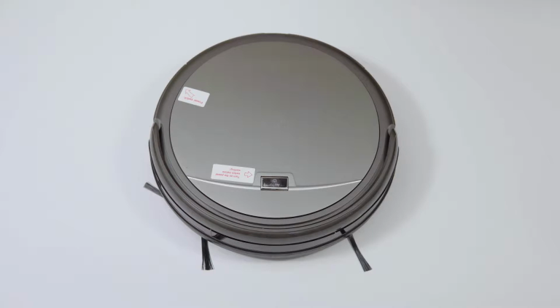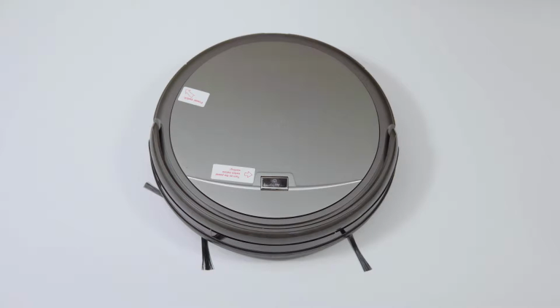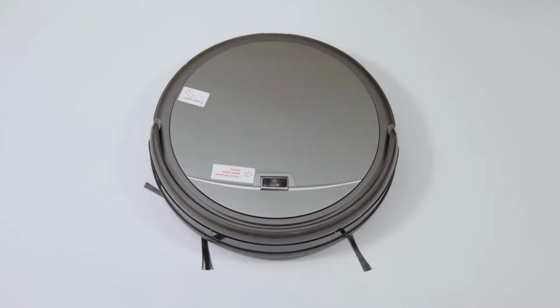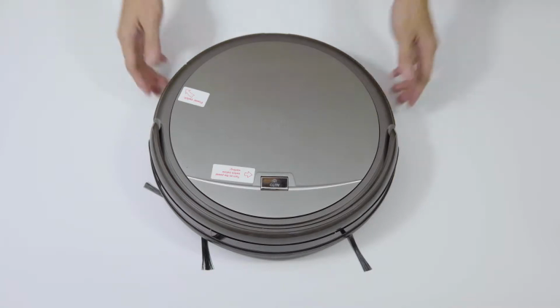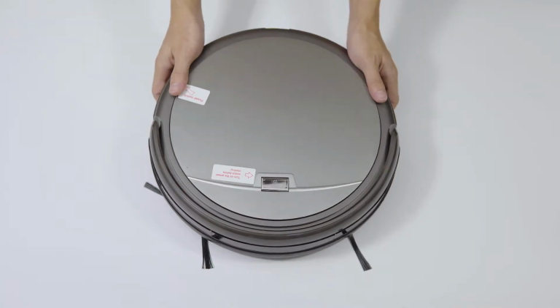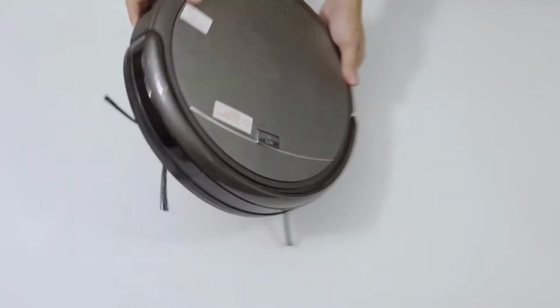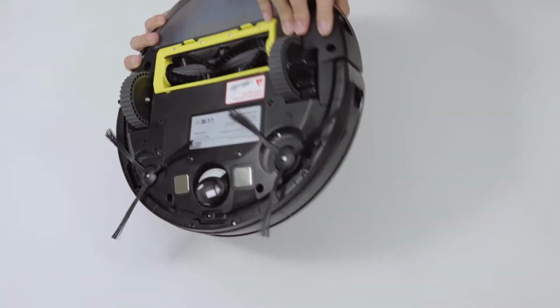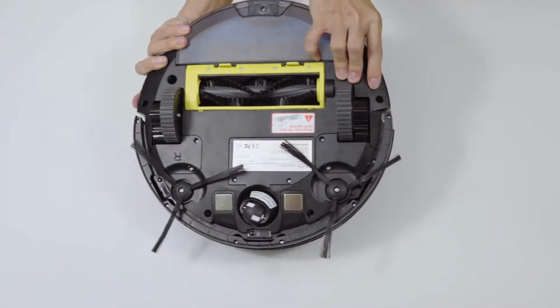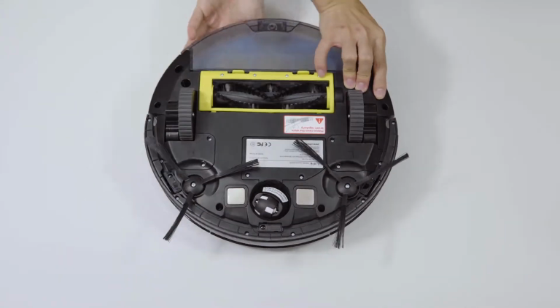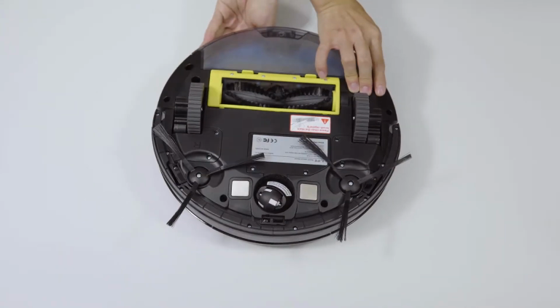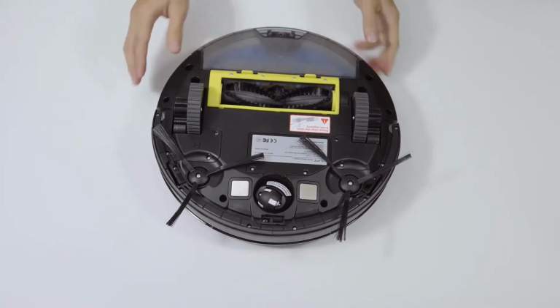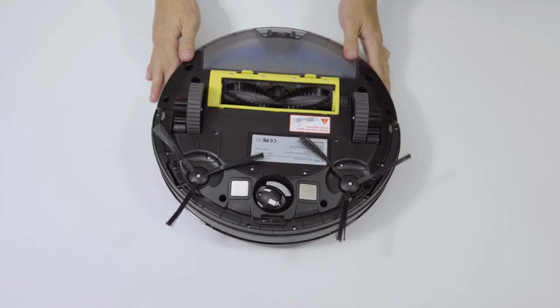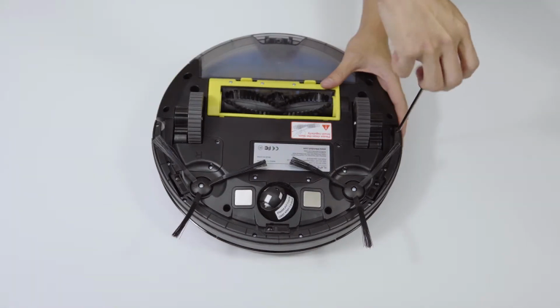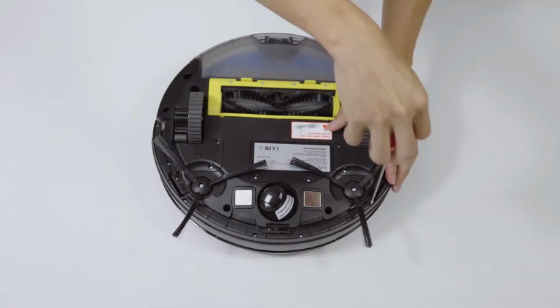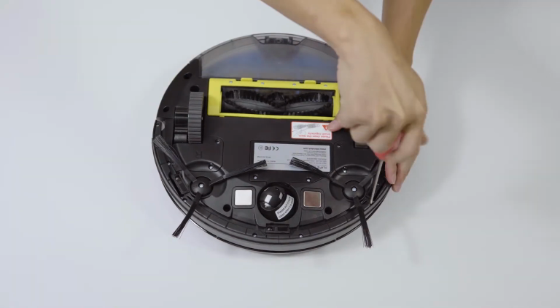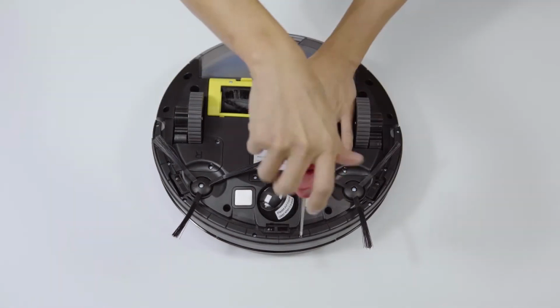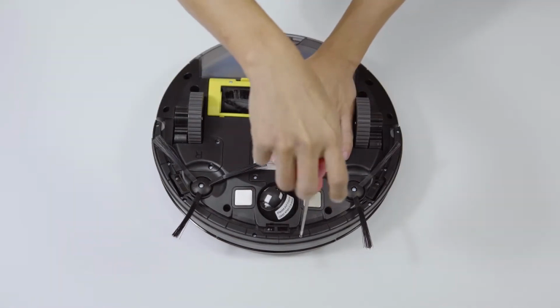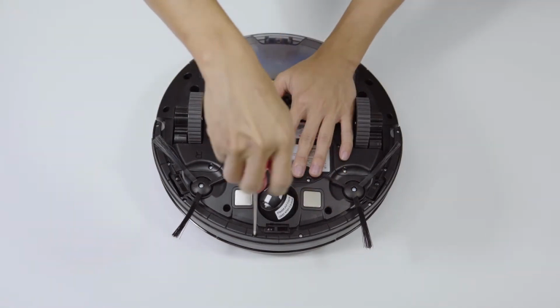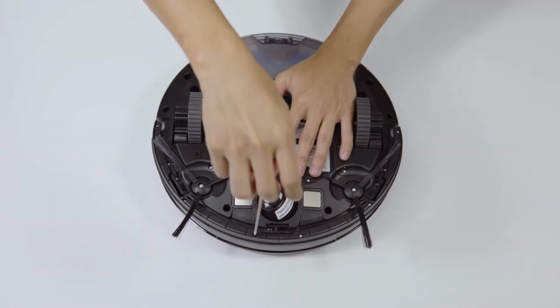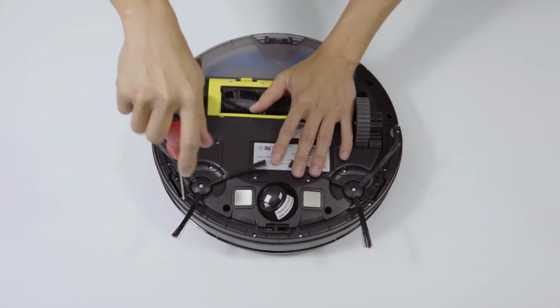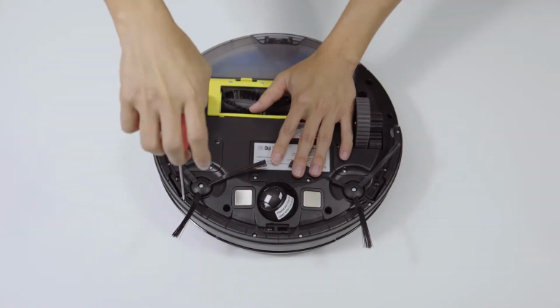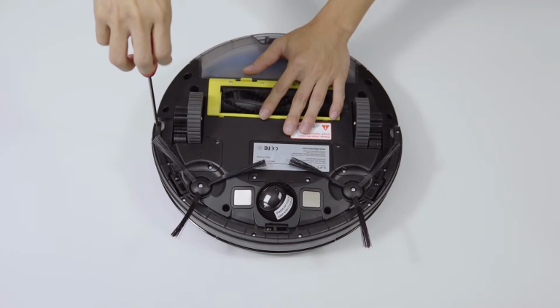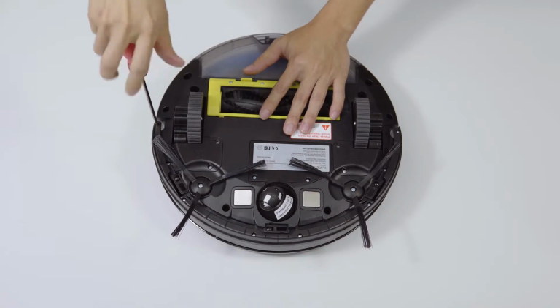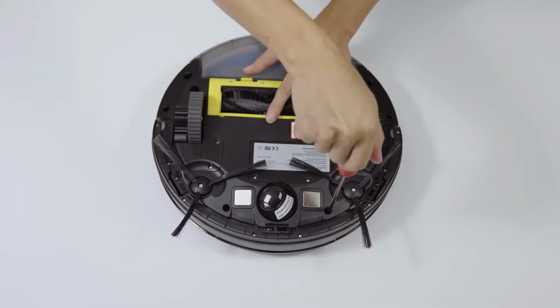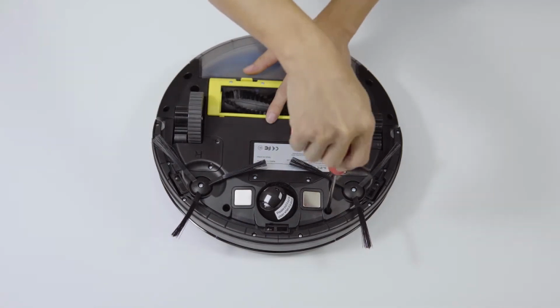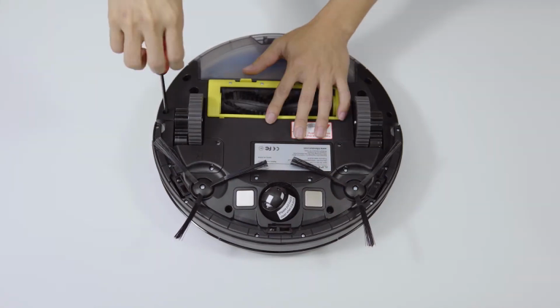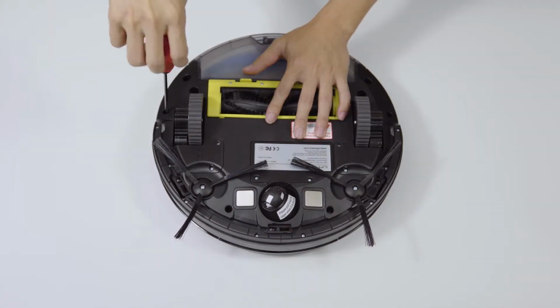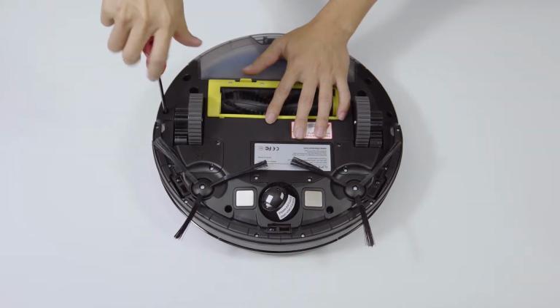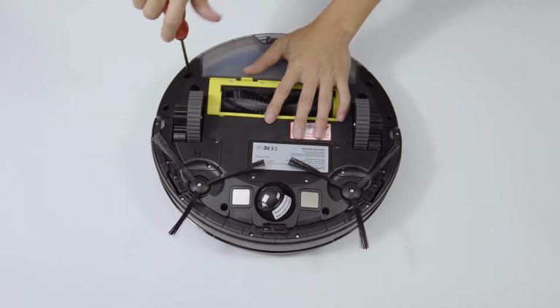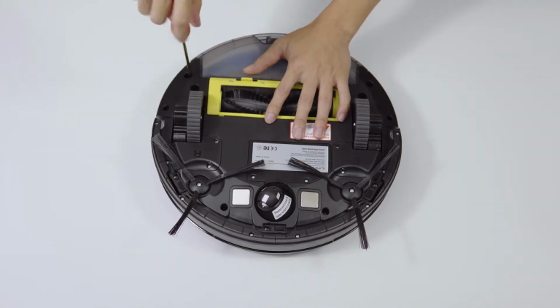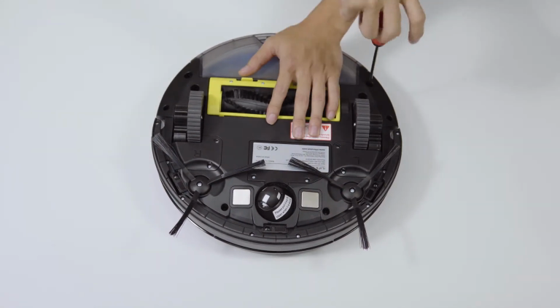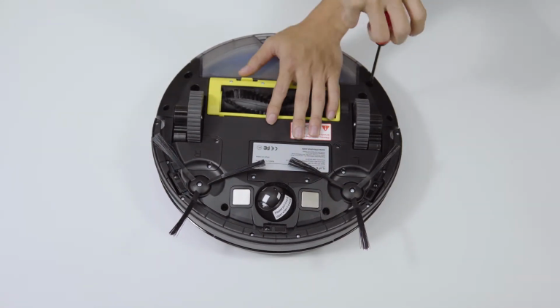Step 1: Turn the iLife robot upside down. Remove all screws from the bottom, and remove the bumper and cover.